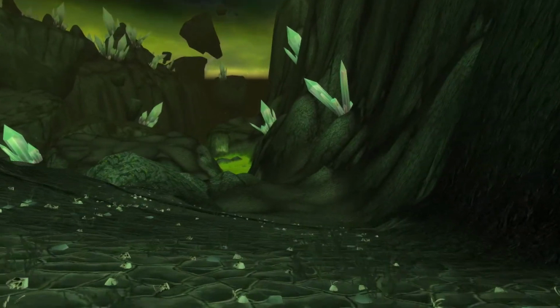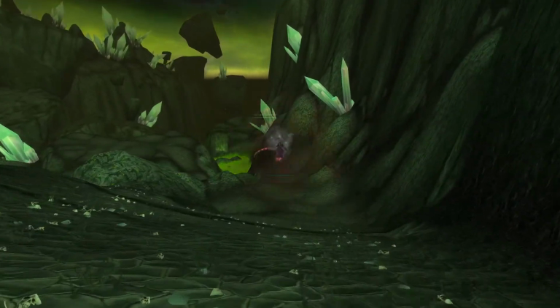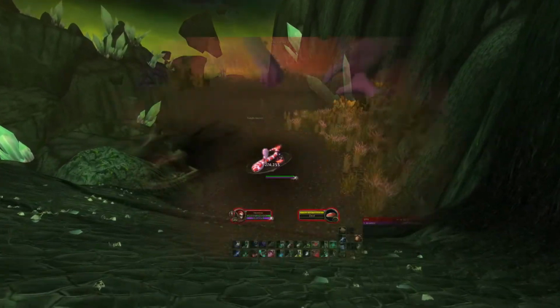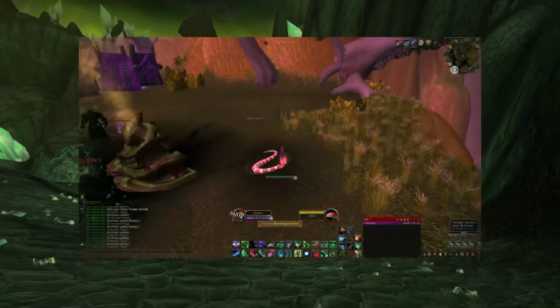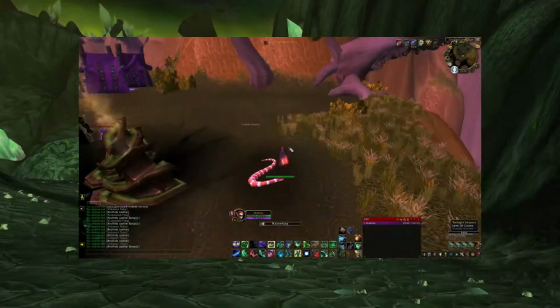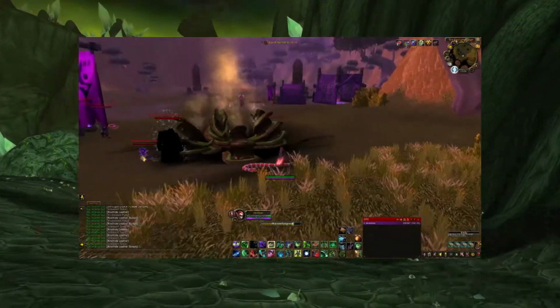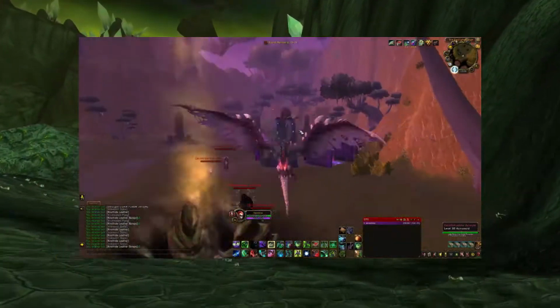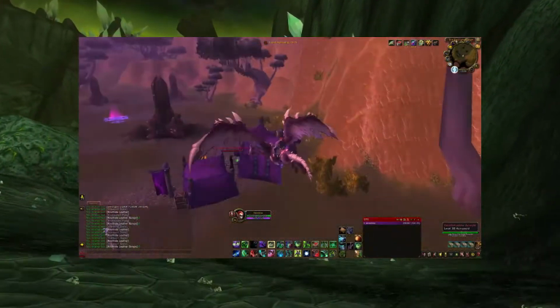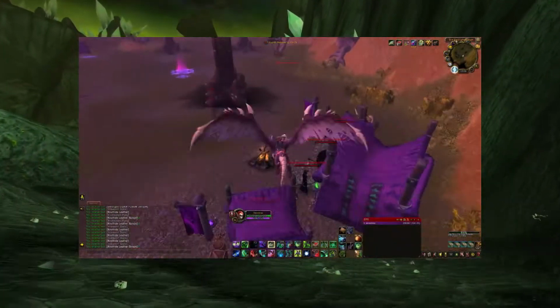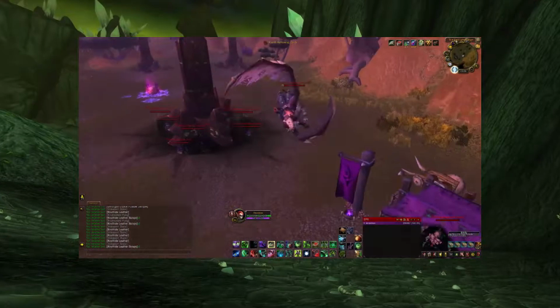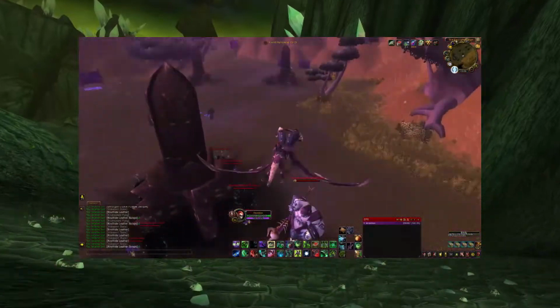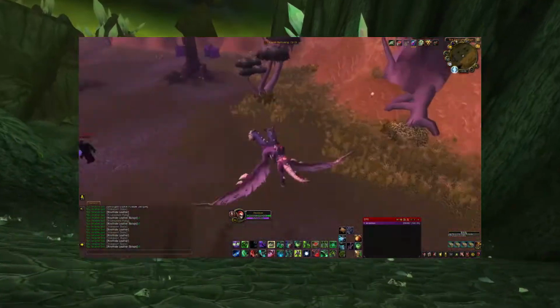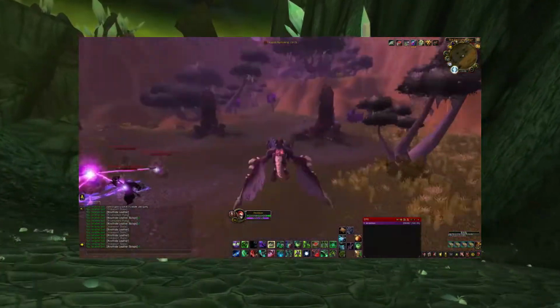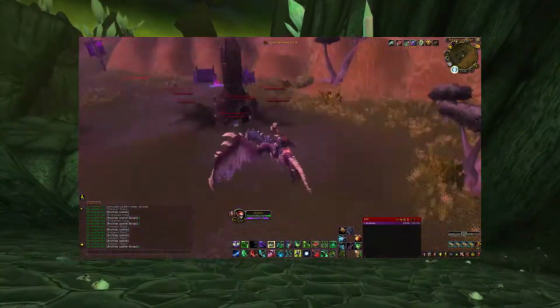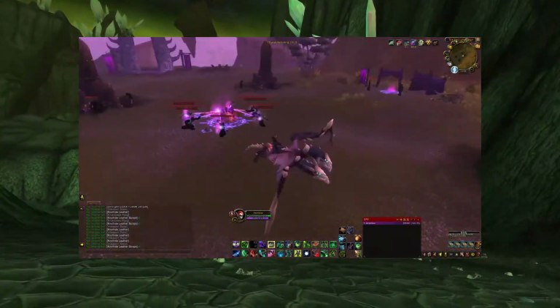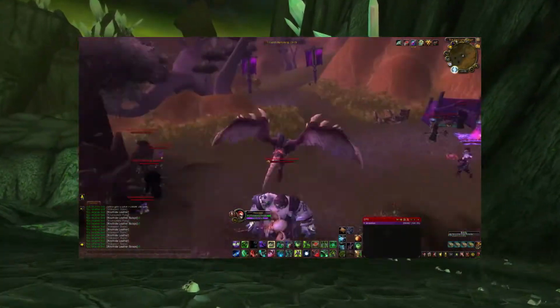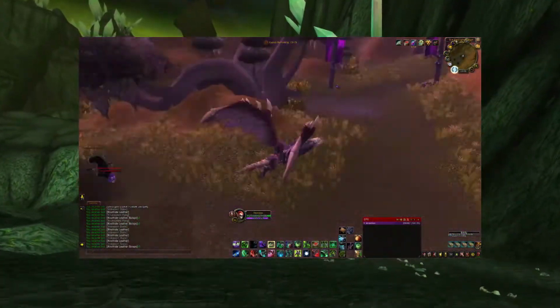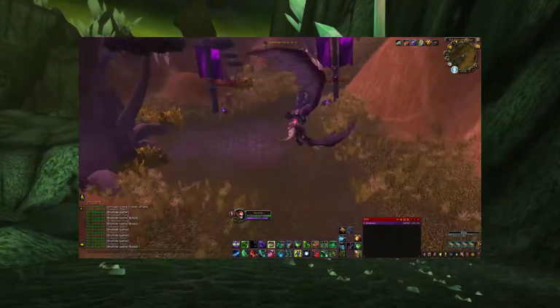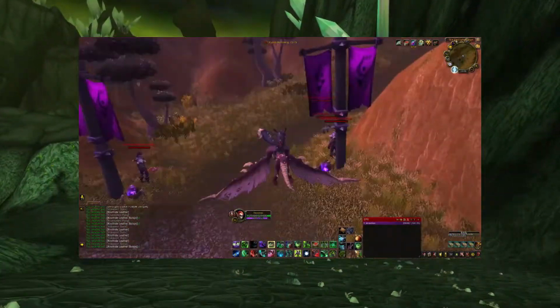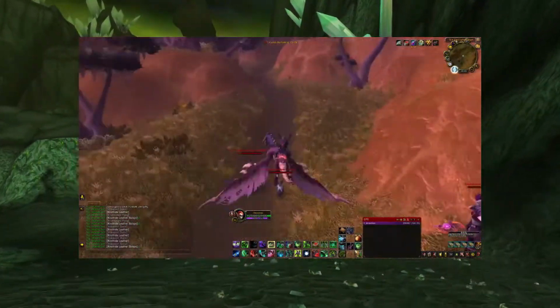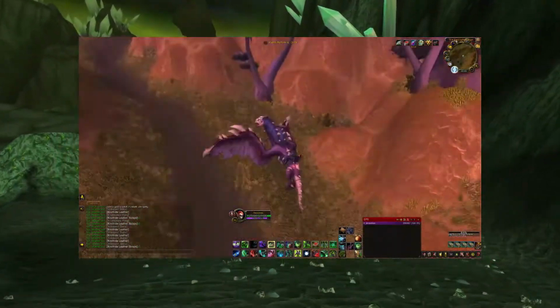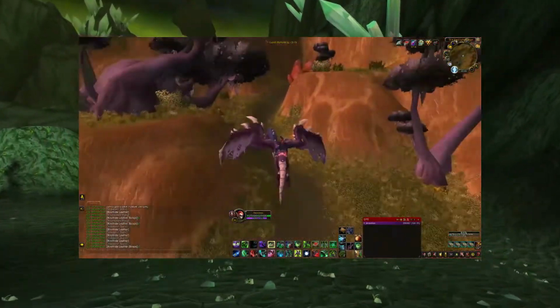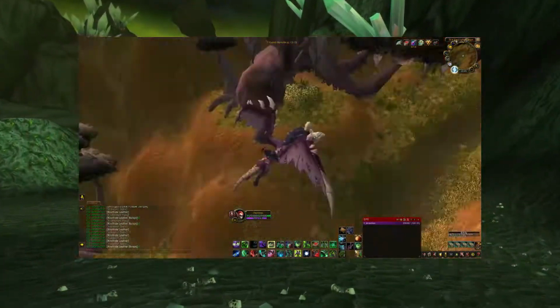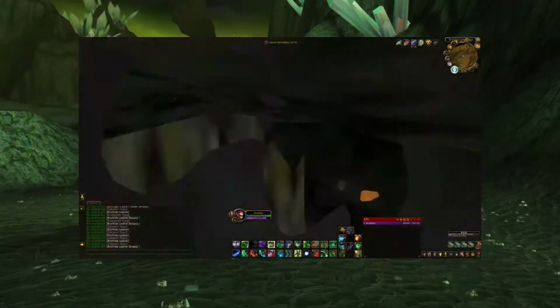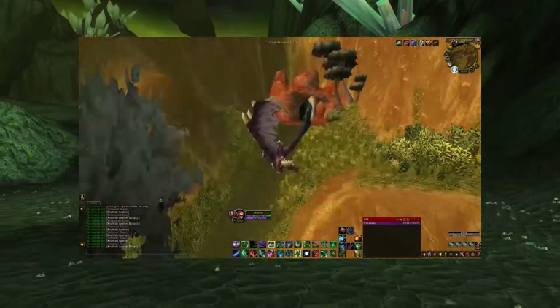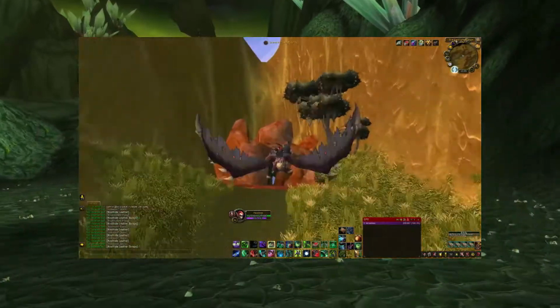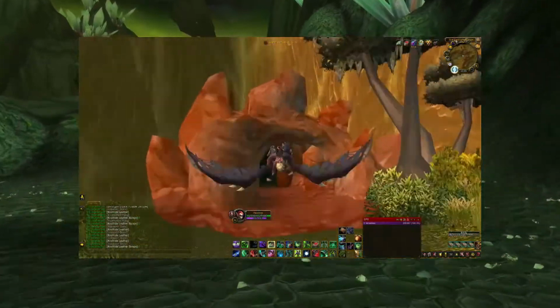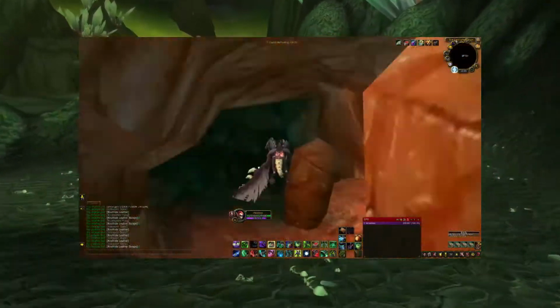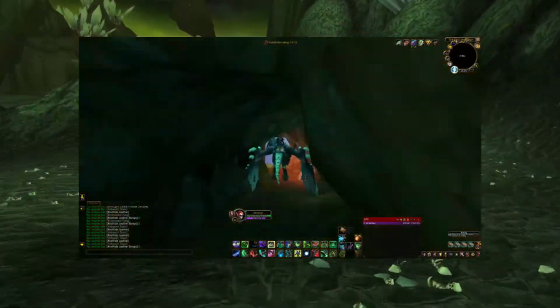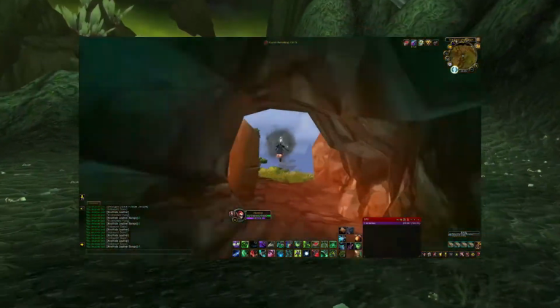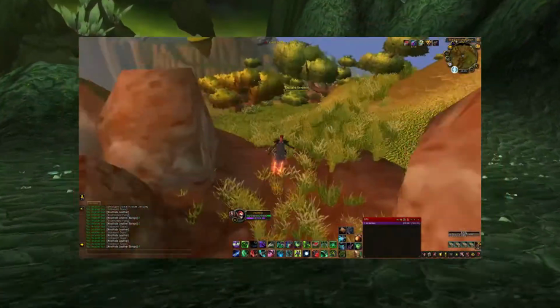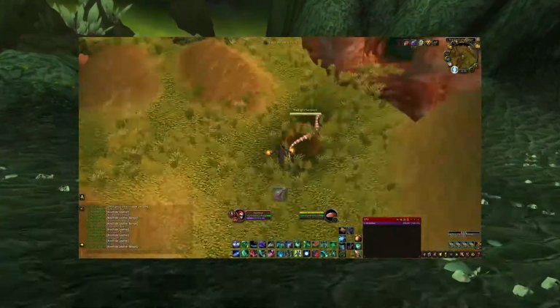If you missed my last video about the skinning farm in Nagrand, I will leave a link down in the description so you can check it out. We killed the twilight serpents and skinned them to get the cobra scale, which sells for a lot of gold.